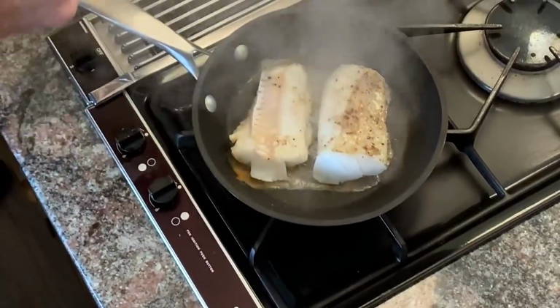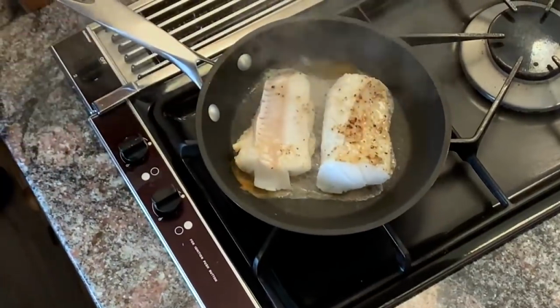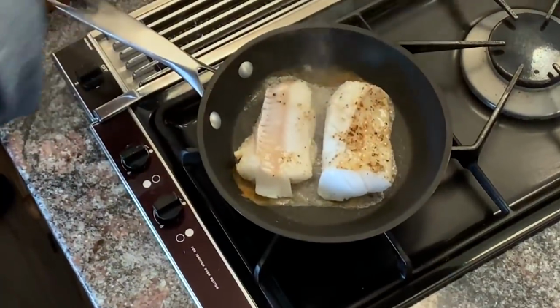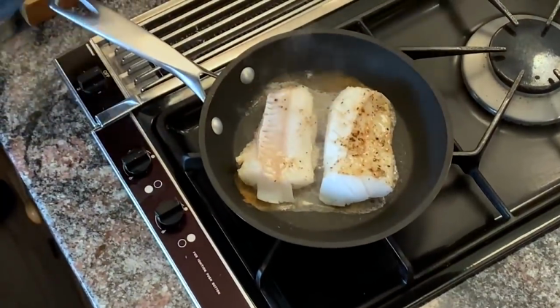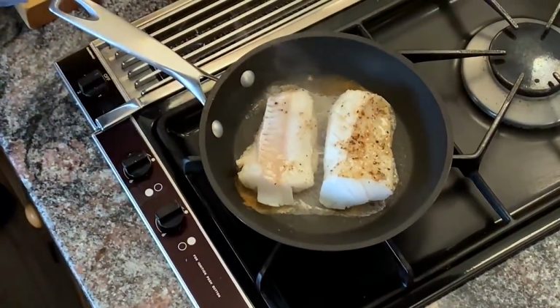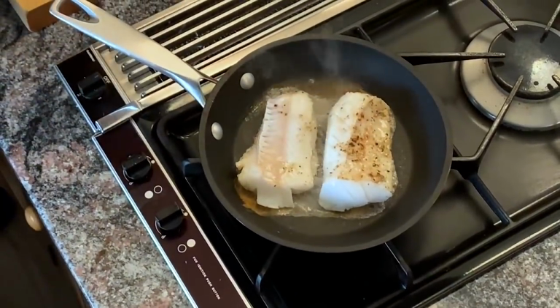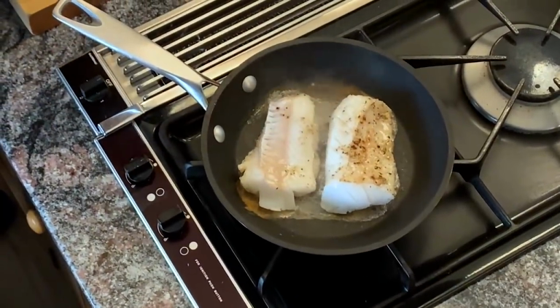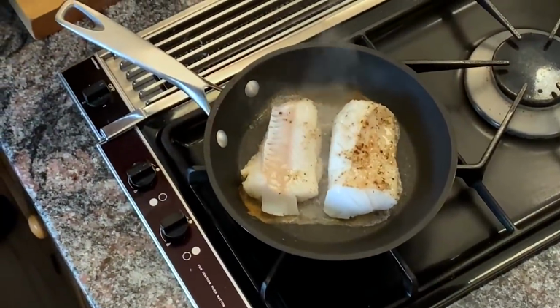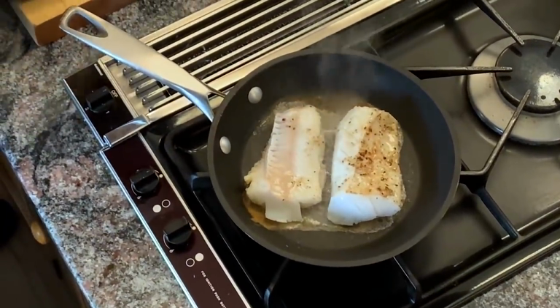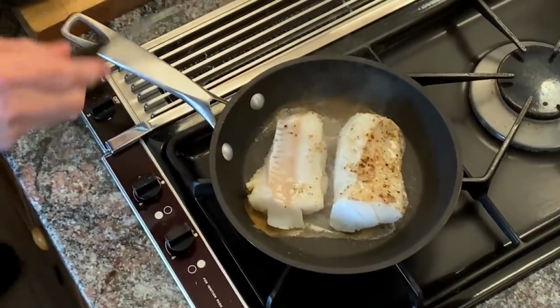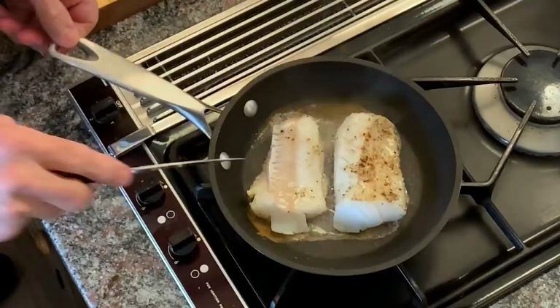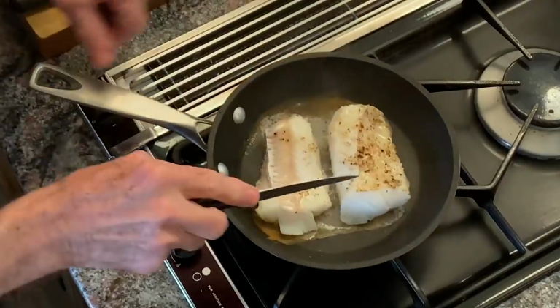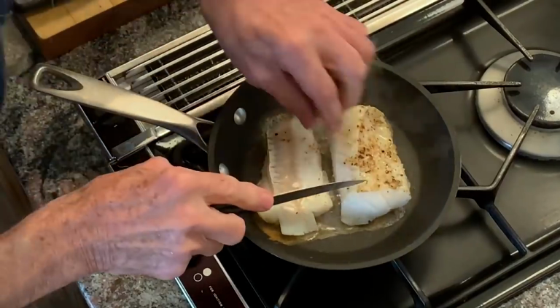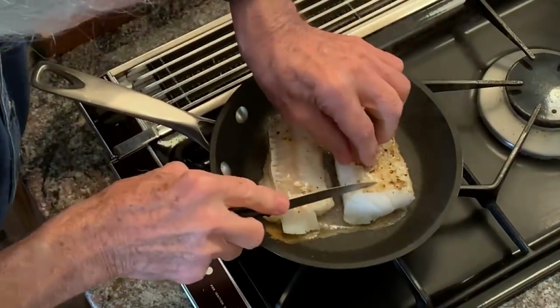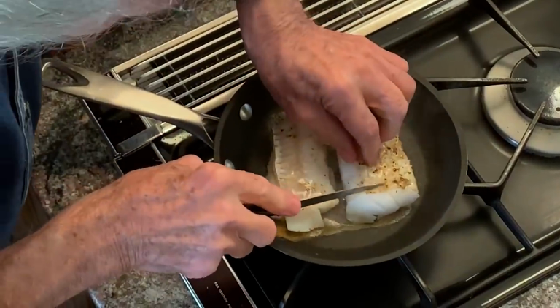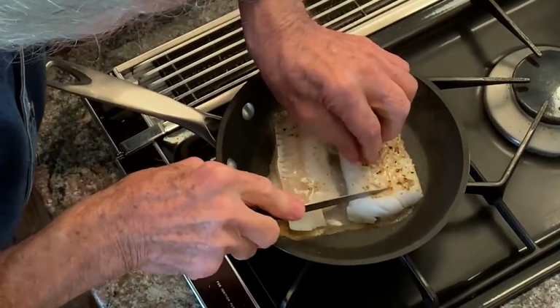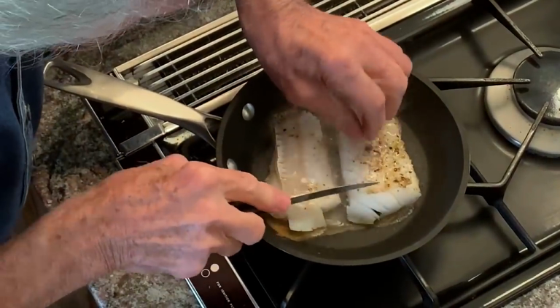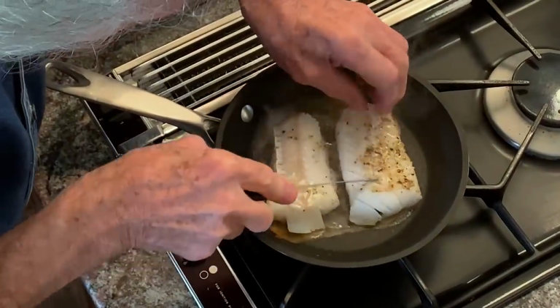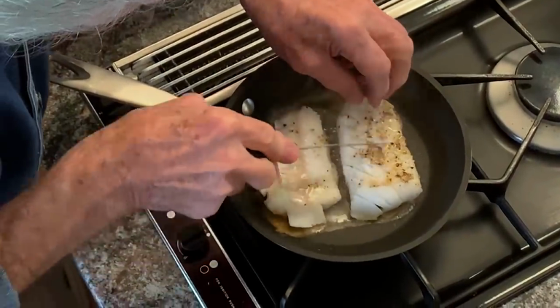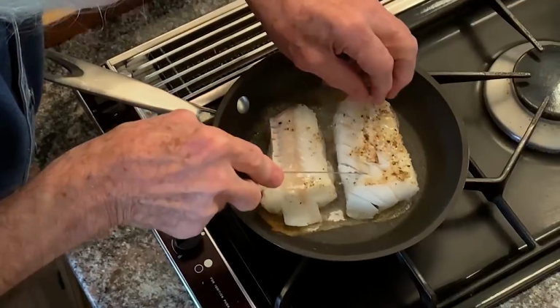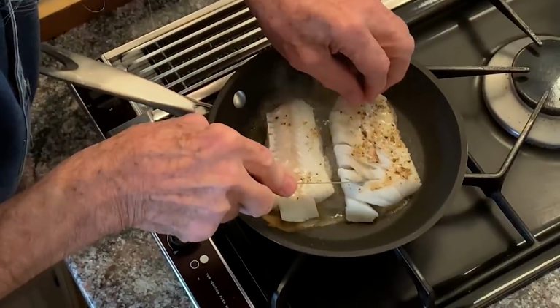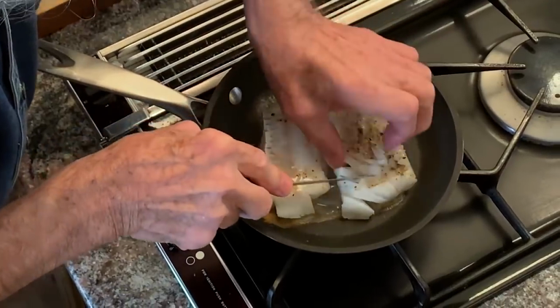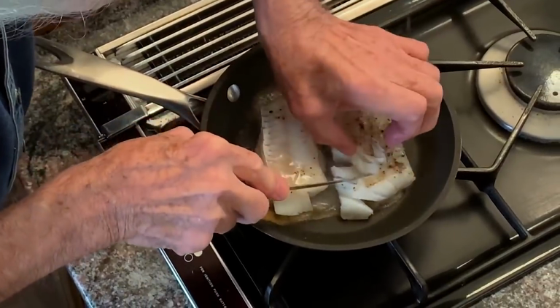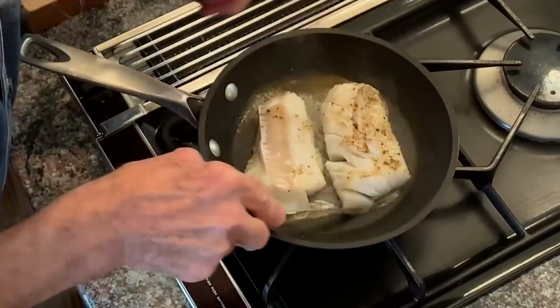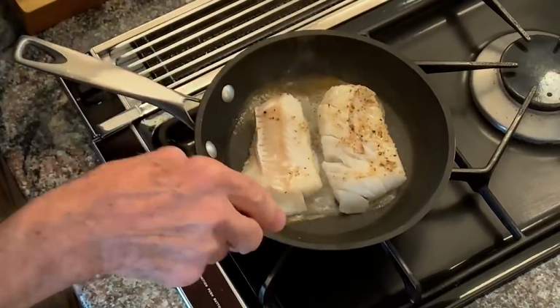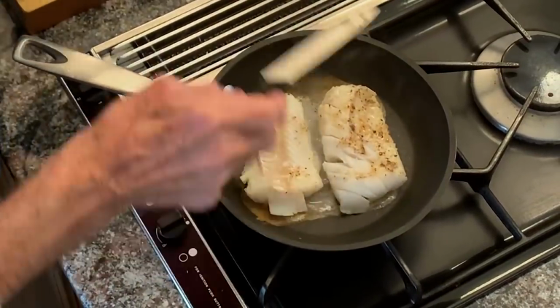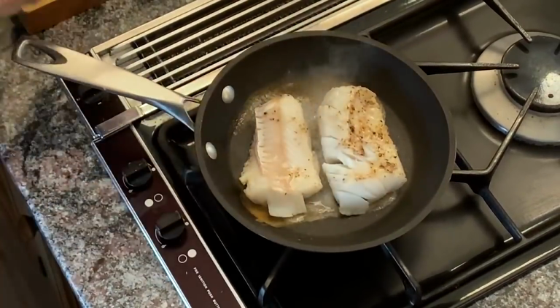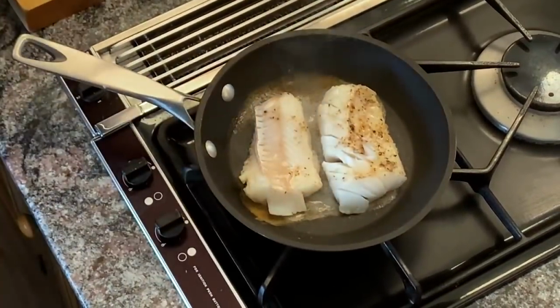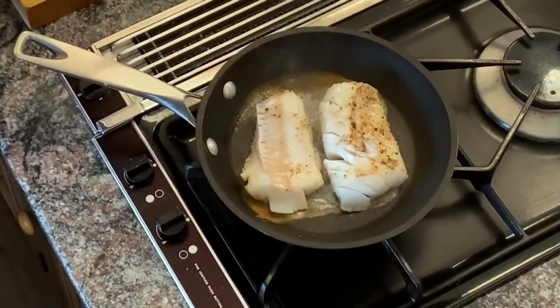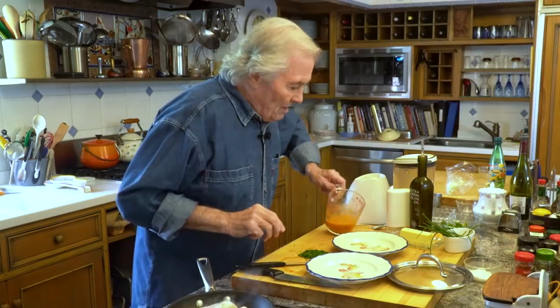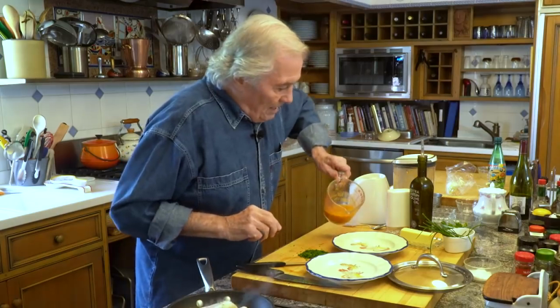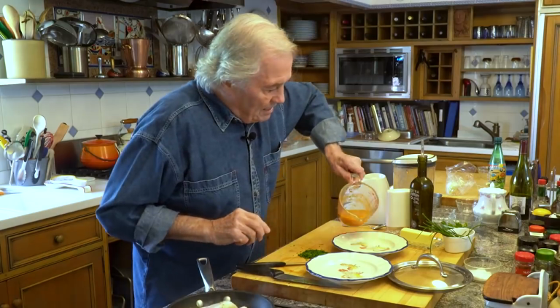I wanted to show you that this is barely, barely cooked. As you can see, the inside of it here is barely cooked. This is the way my wife likes it.